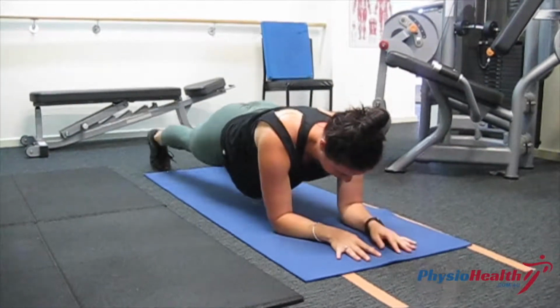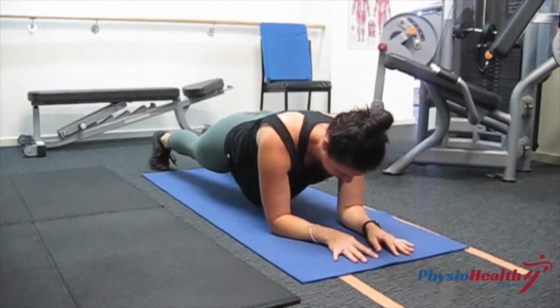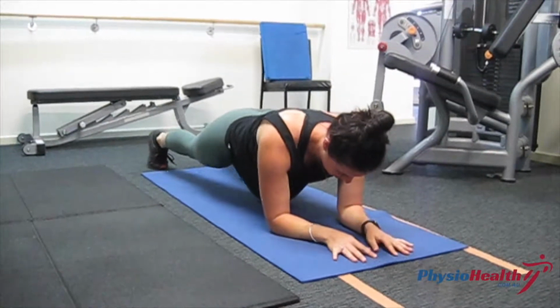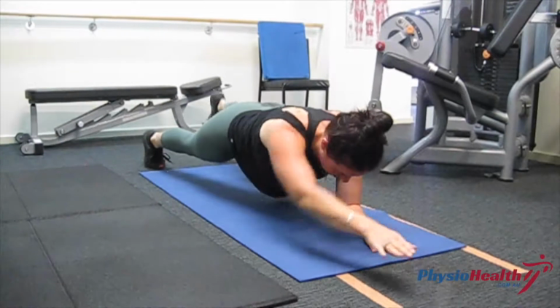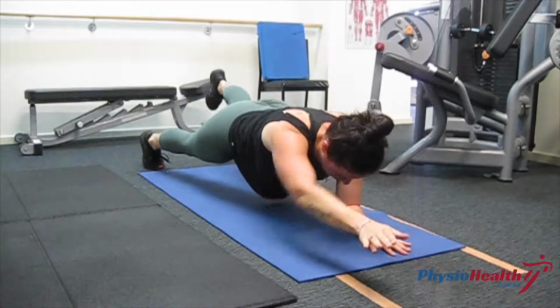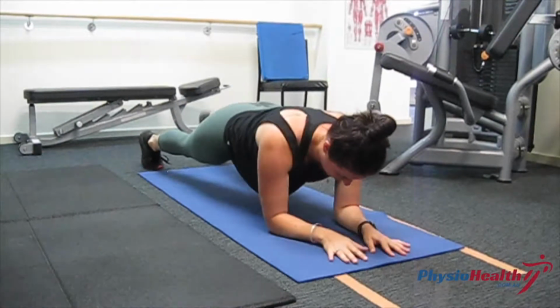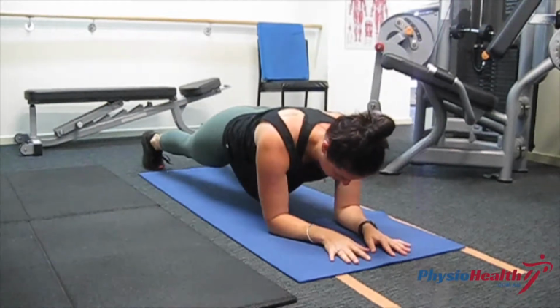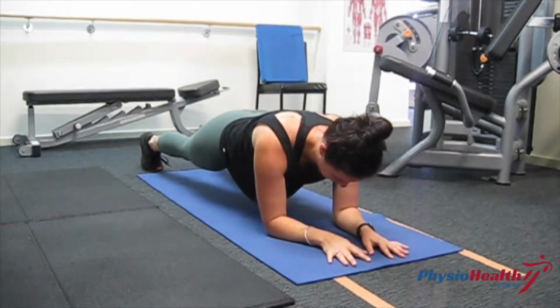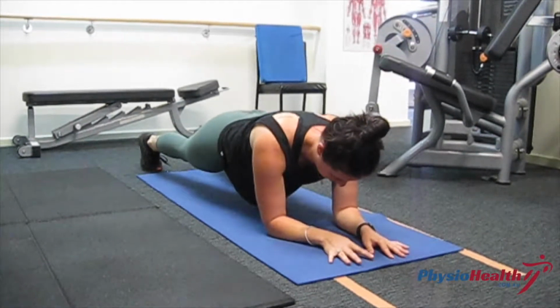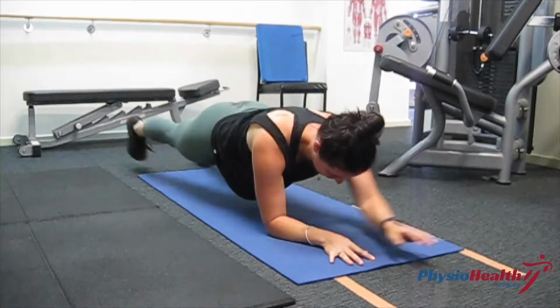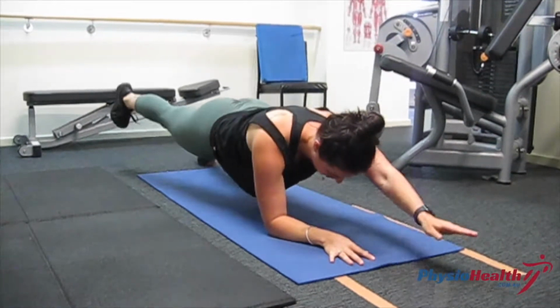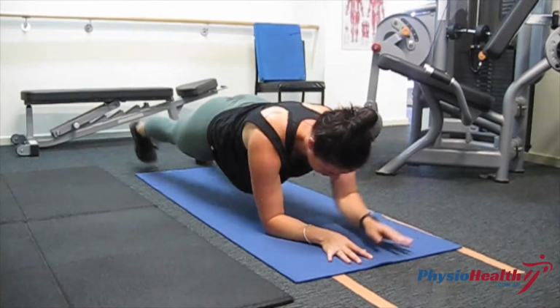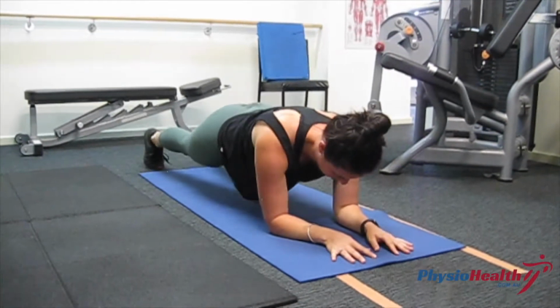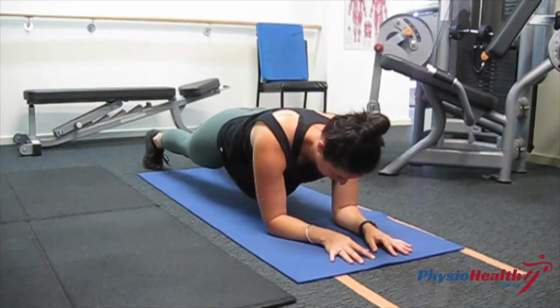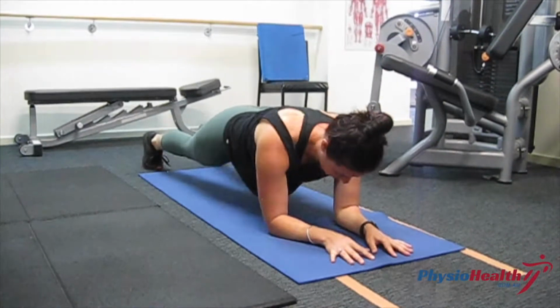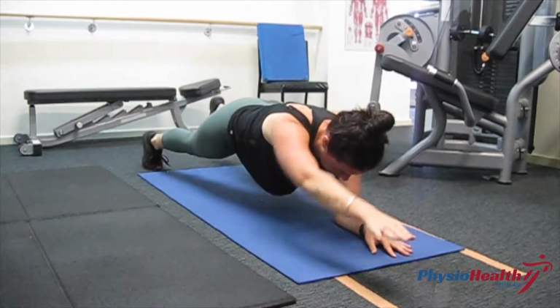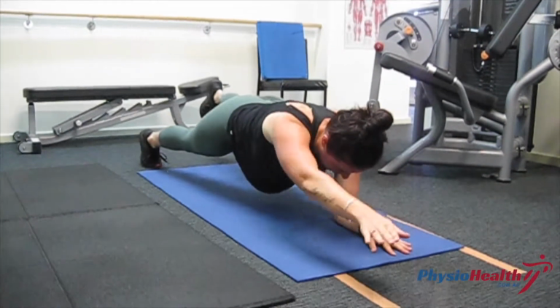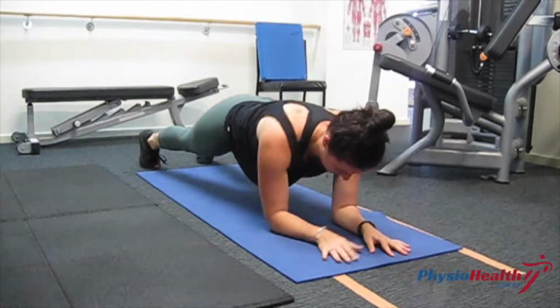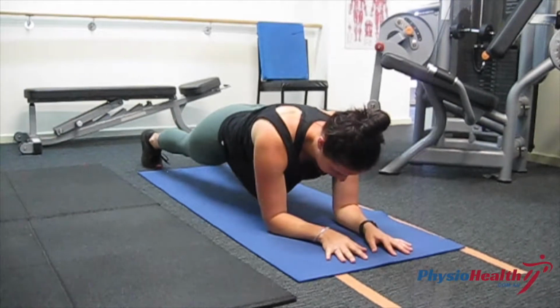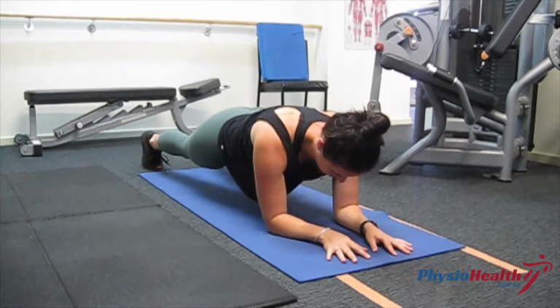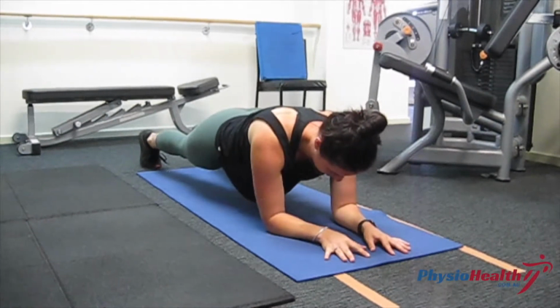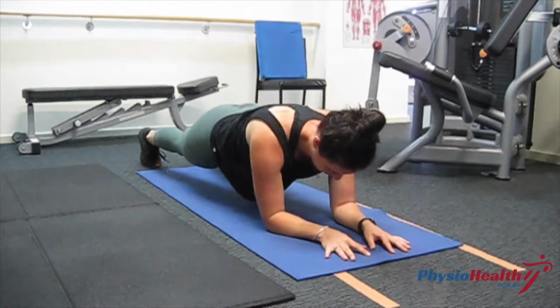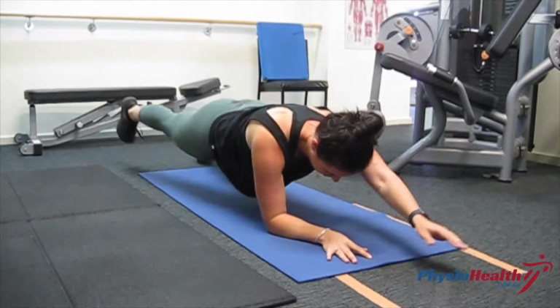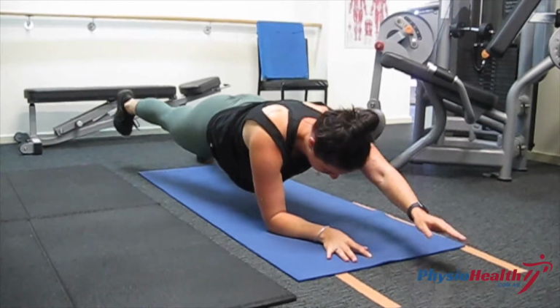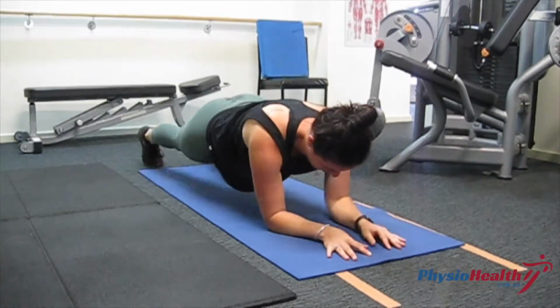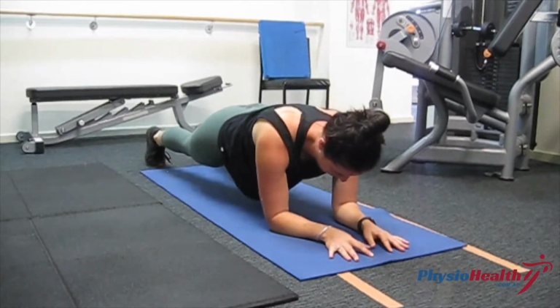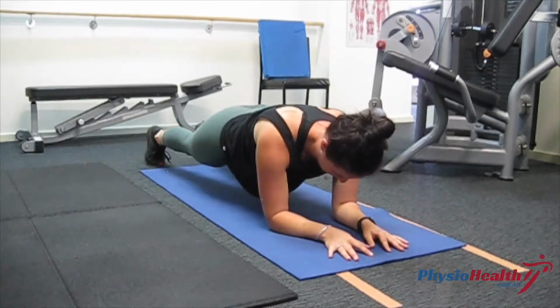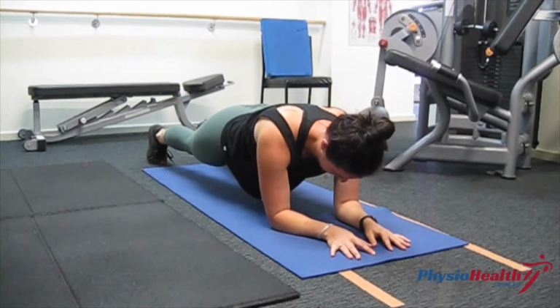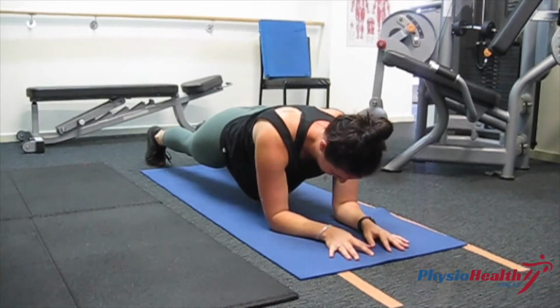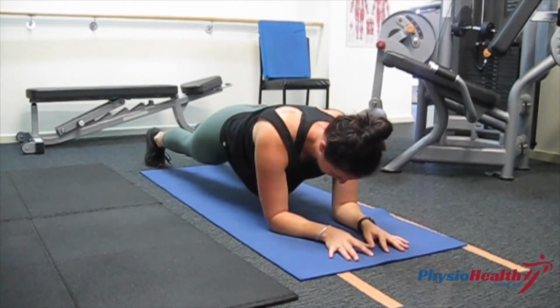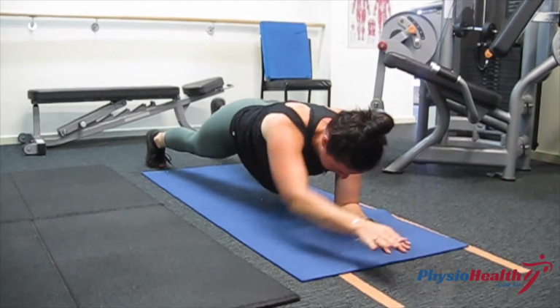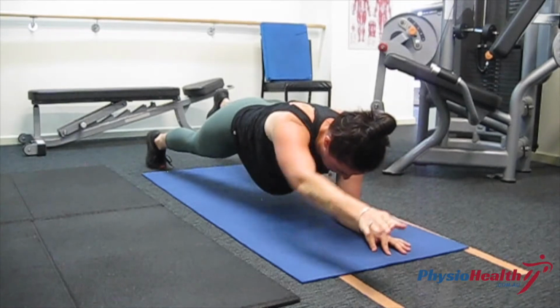Maintain this position while raising your right hand and left foot off the ground at the same time before lowering them and repeating with your left hand and your right foot. Ensure you maintain control by not letting your torso rotate and your hips drop.